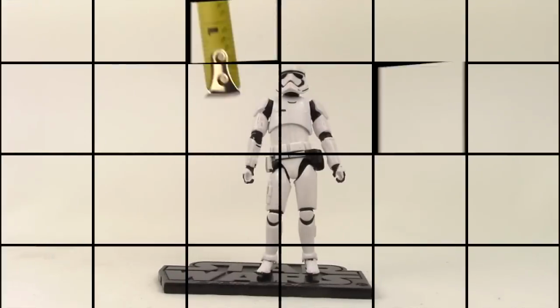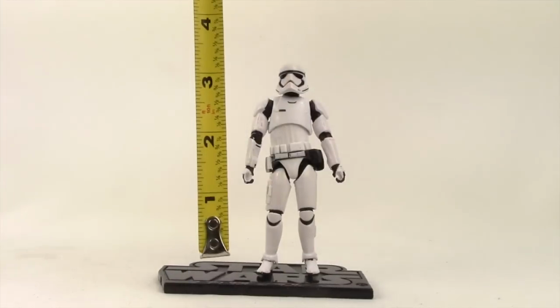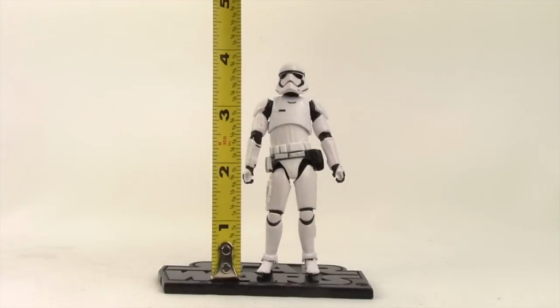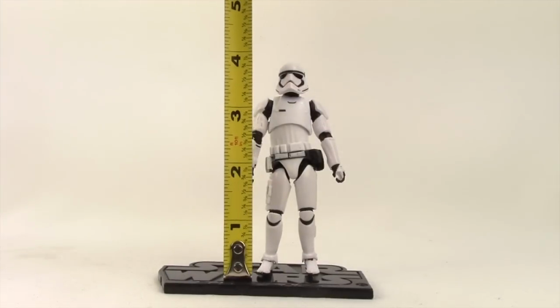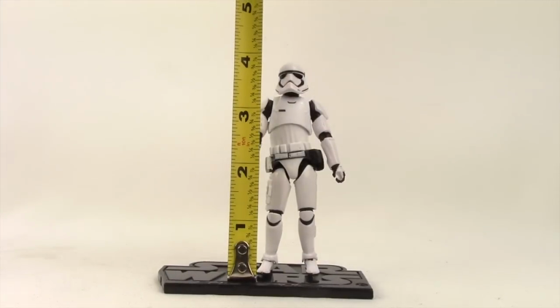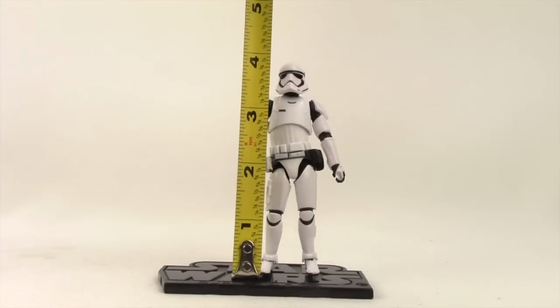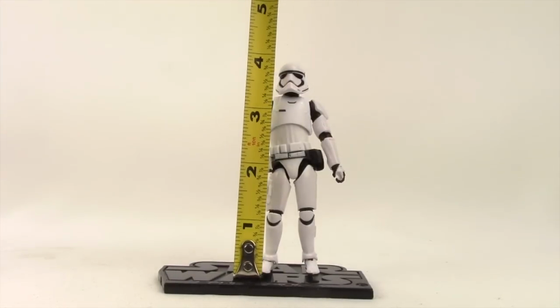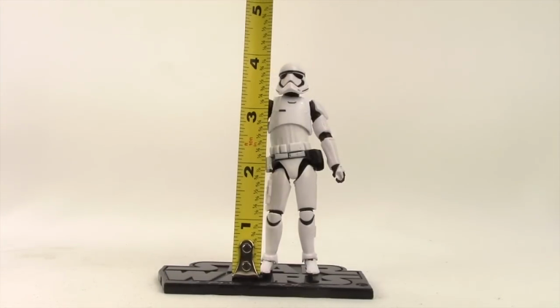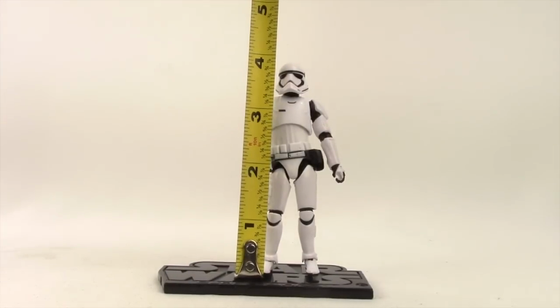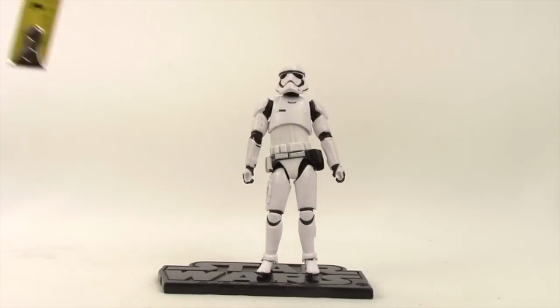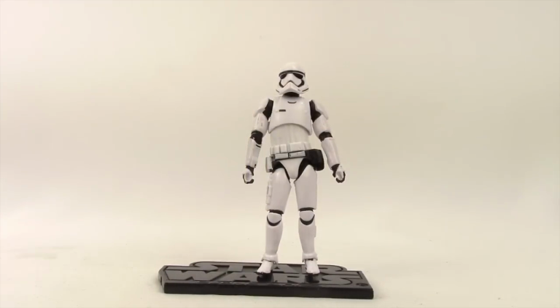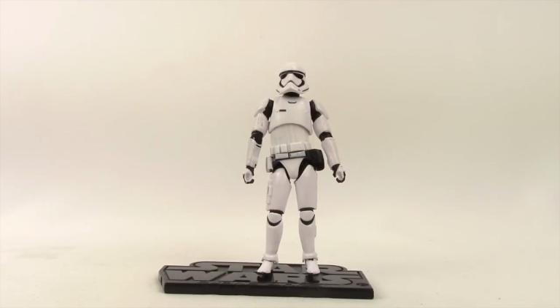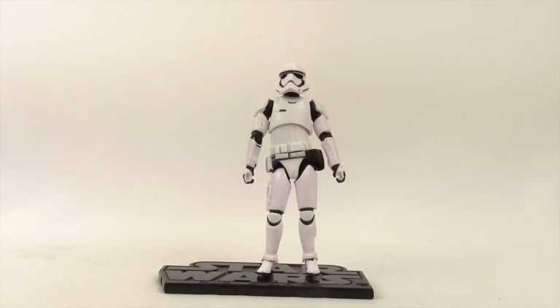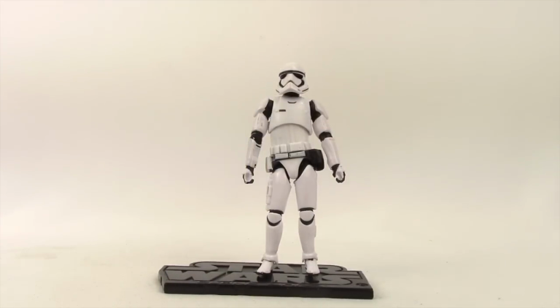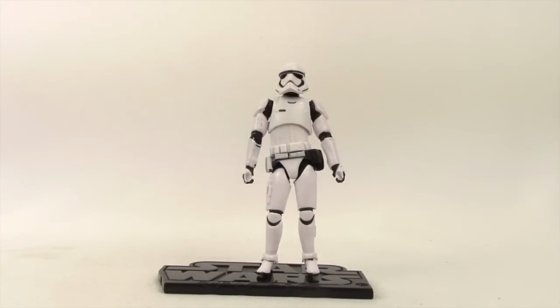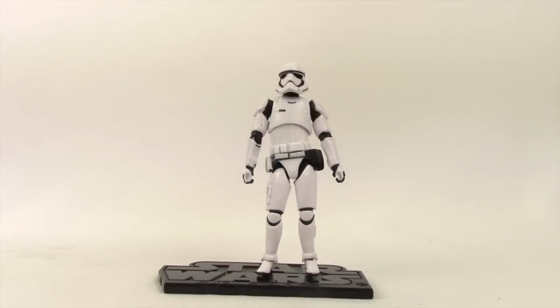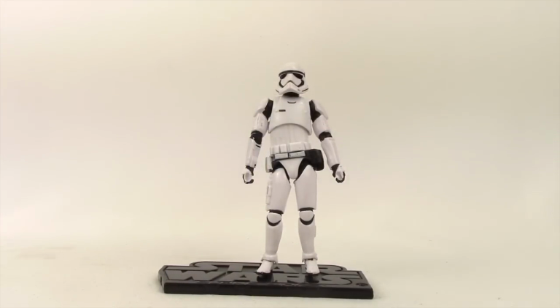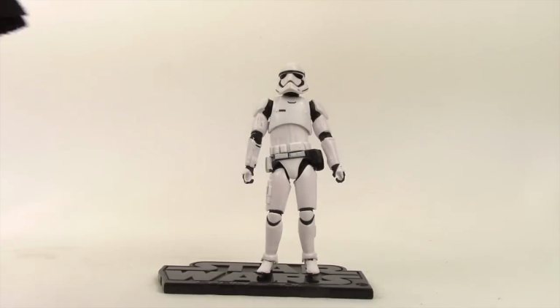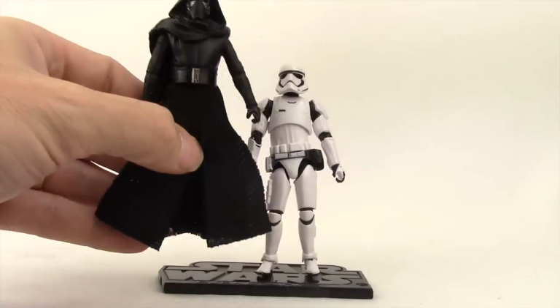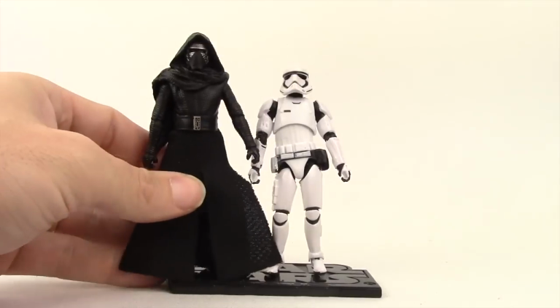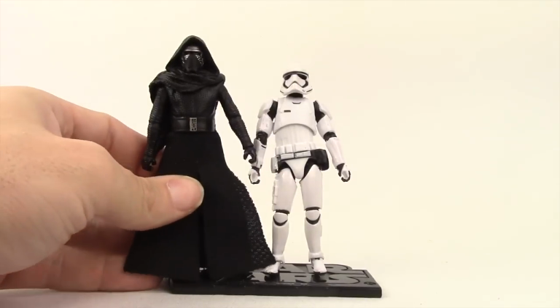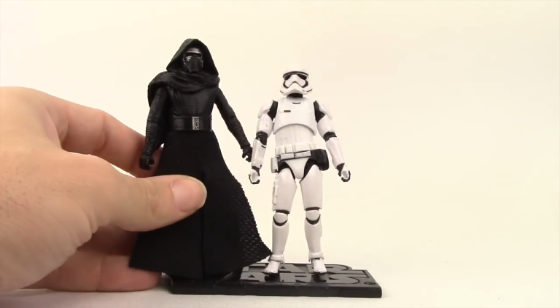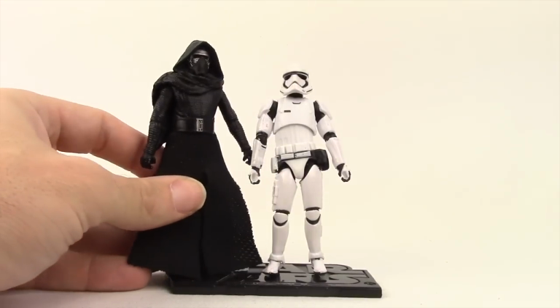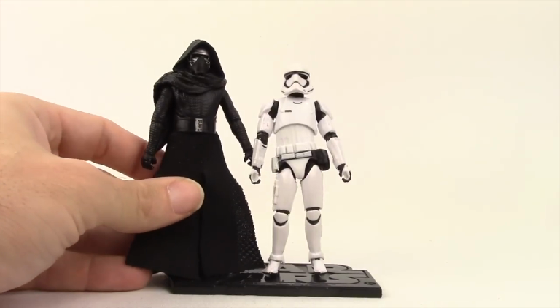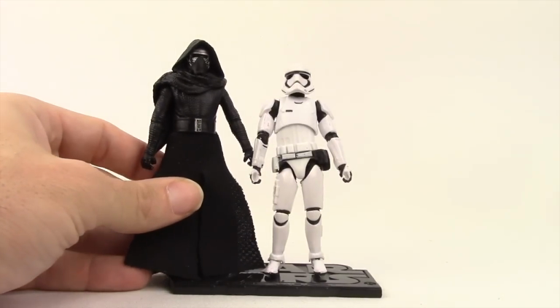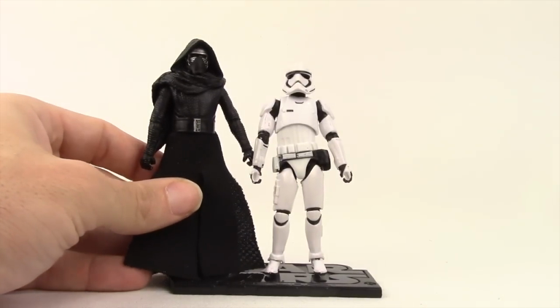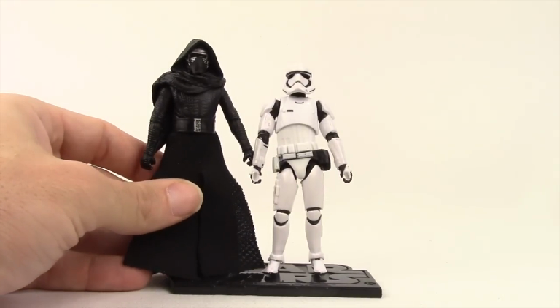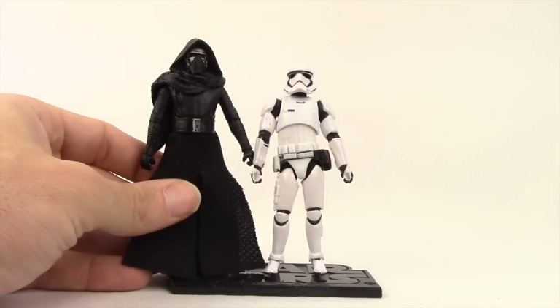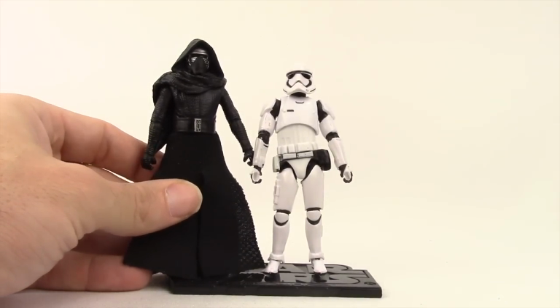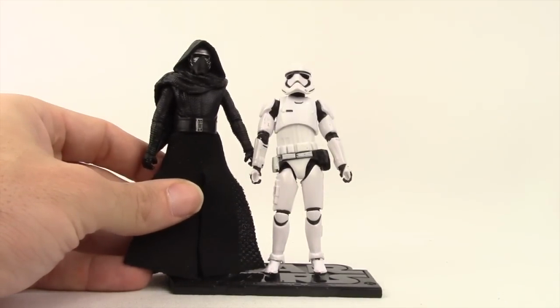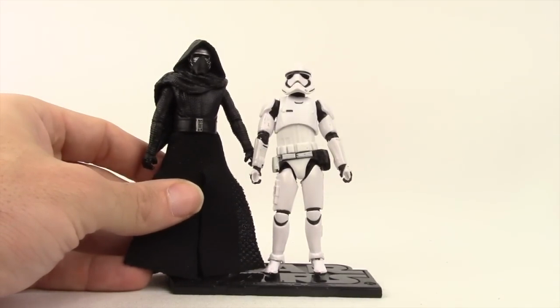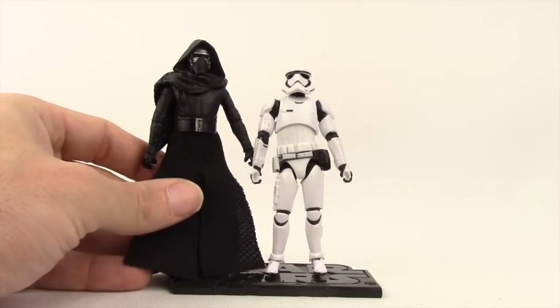This figure stands just under four inches tall. He is a bit shorter than the Black Series Kylo Ren figure that we looked at yesterday.